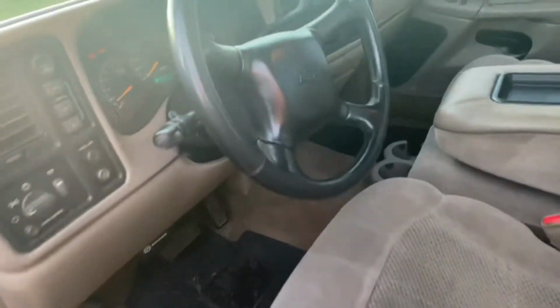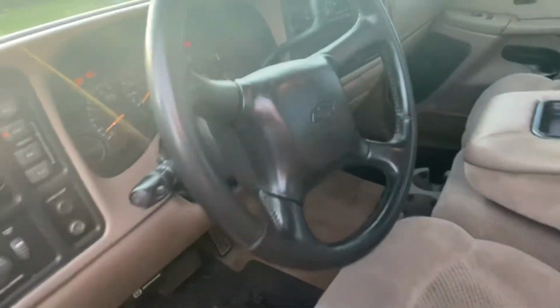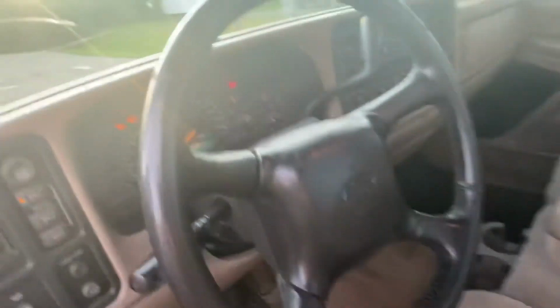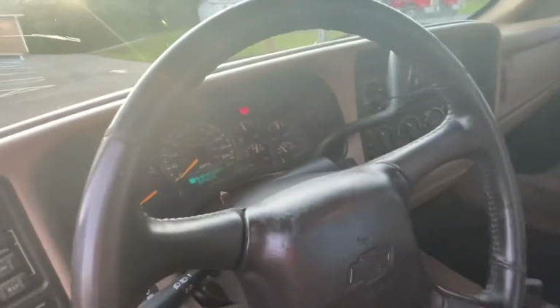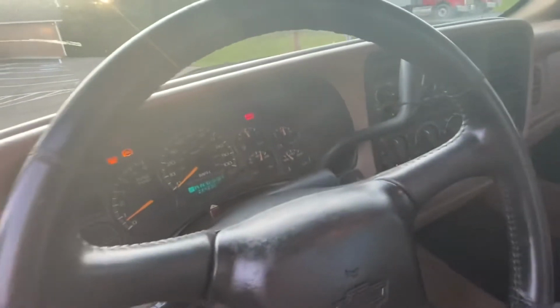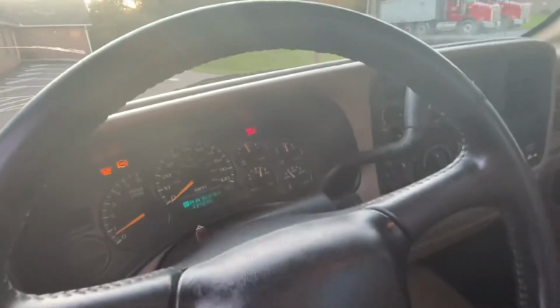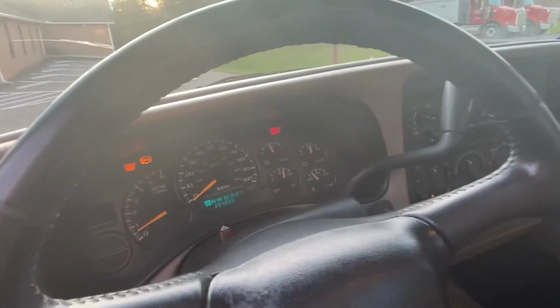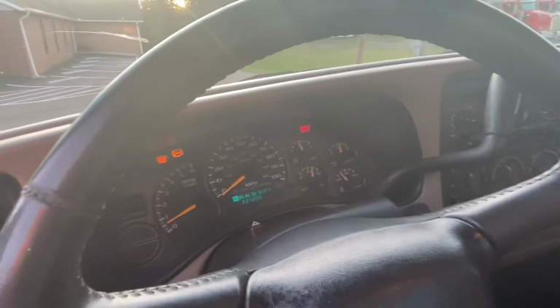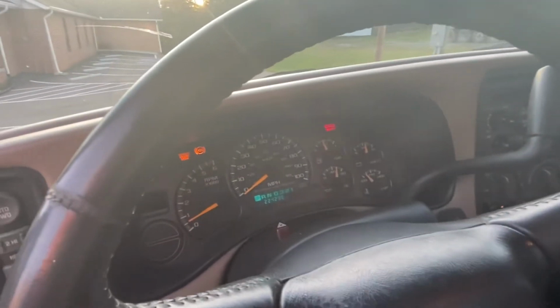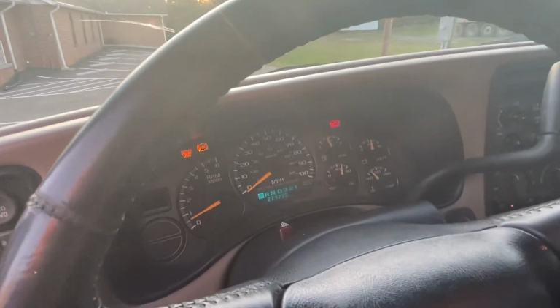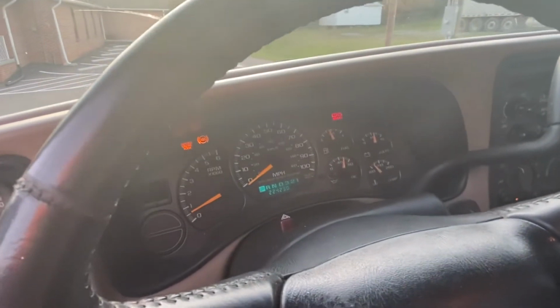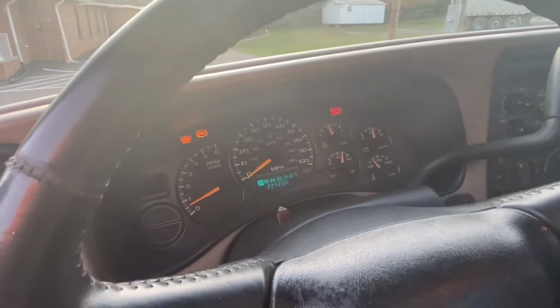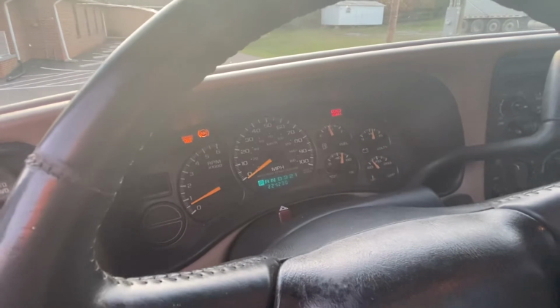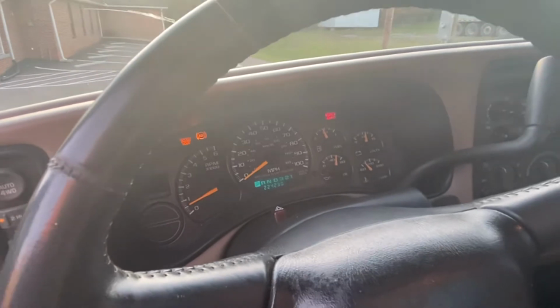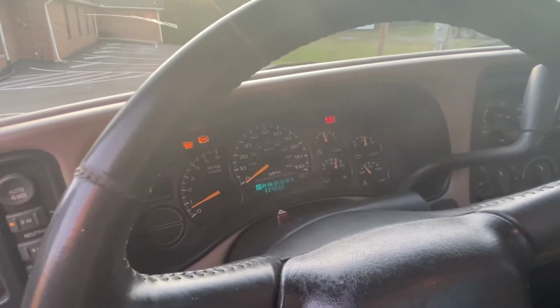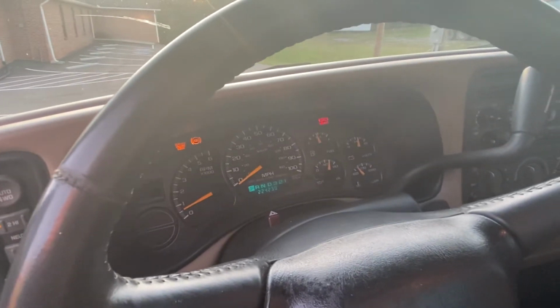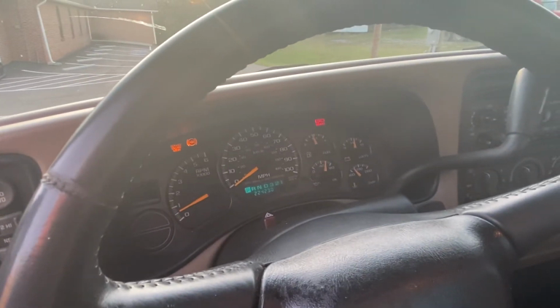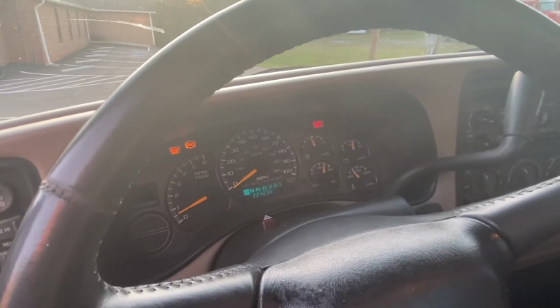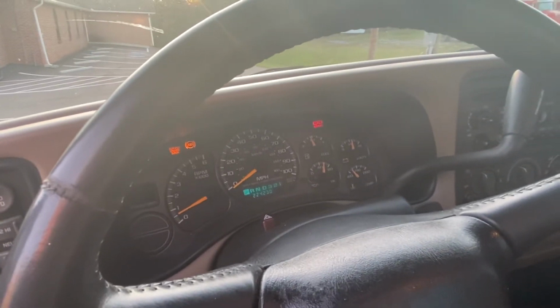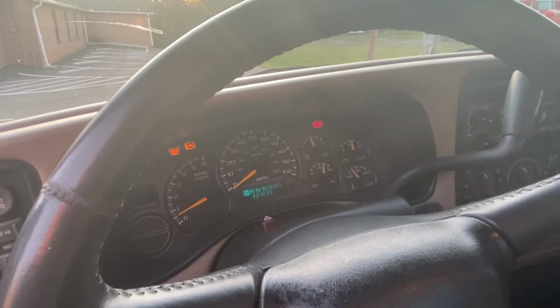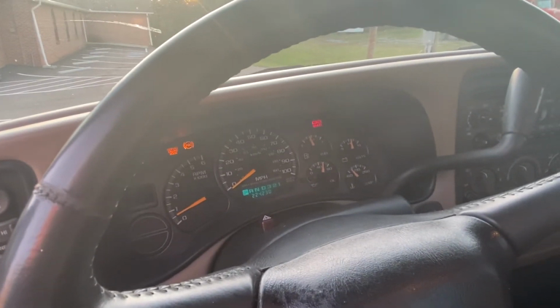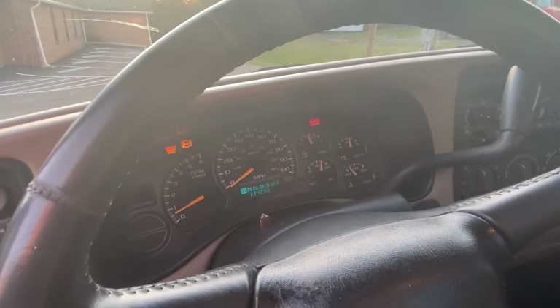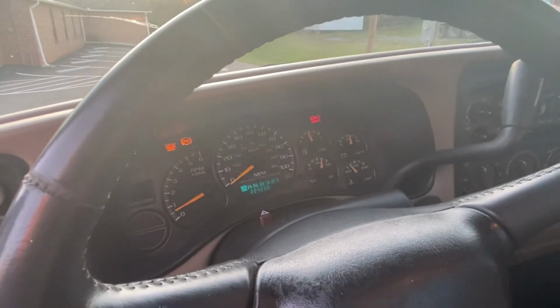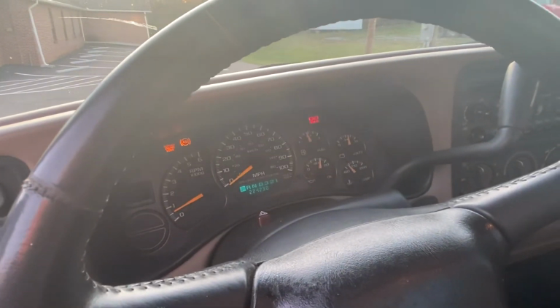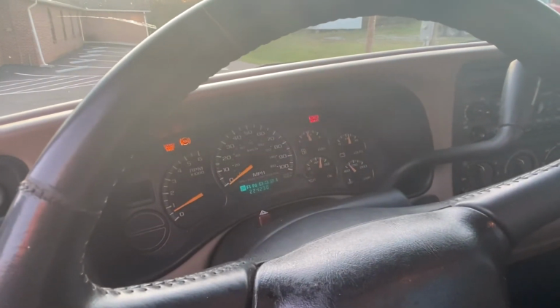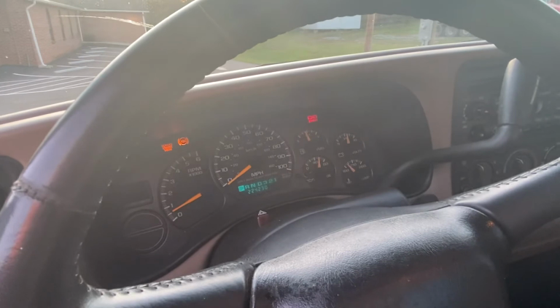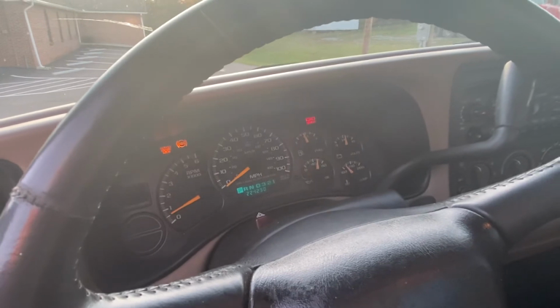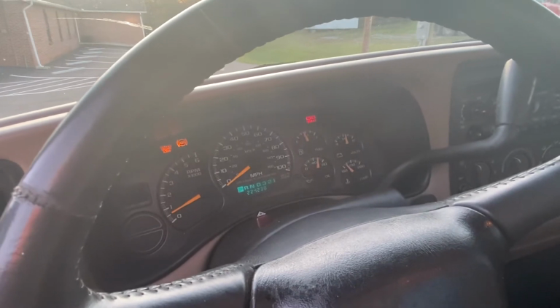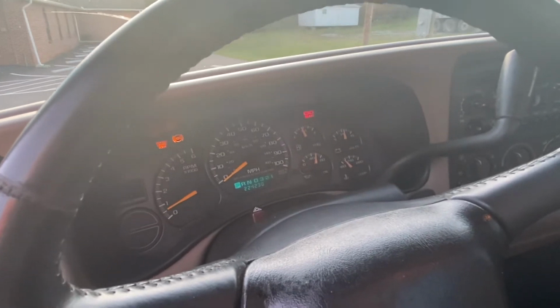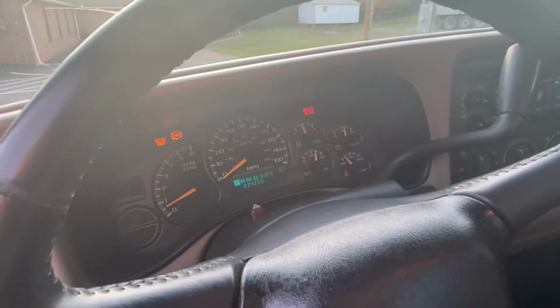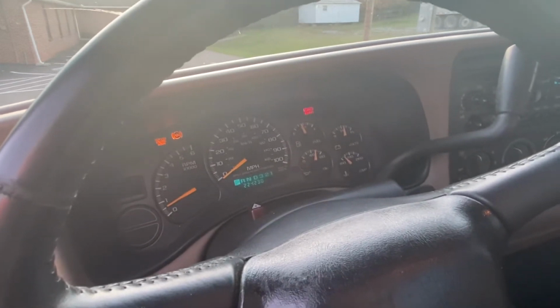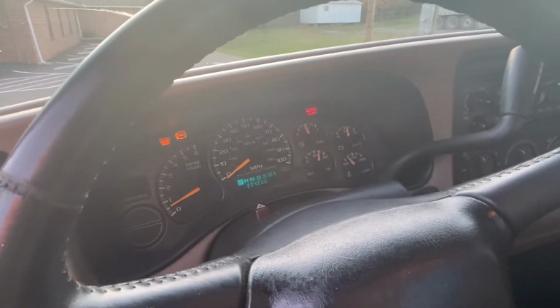It has 224,000 miles. The ABS, slide, and brake light is on, but it's been on since we've owned it and we've never had any issues with the brakes or anything like that.